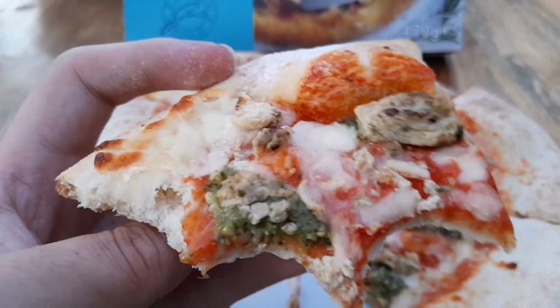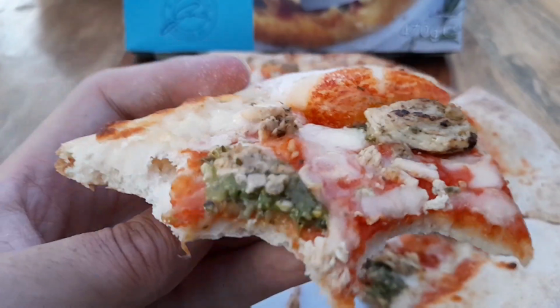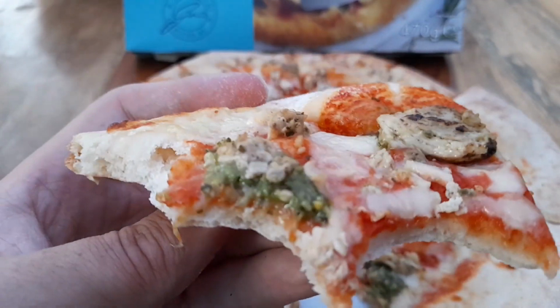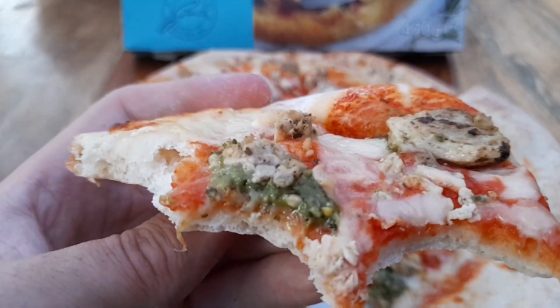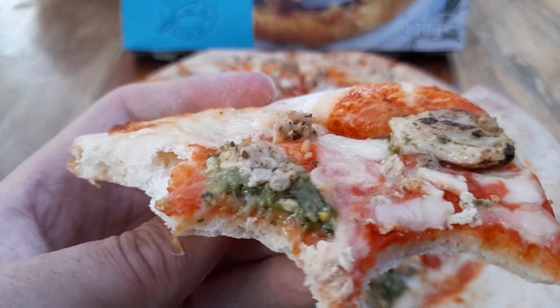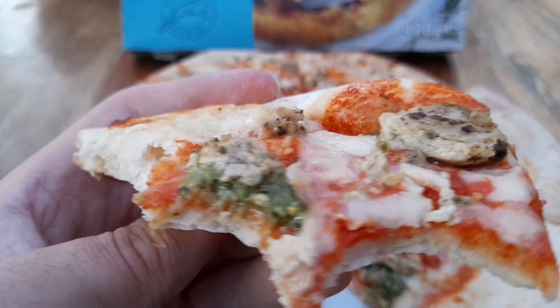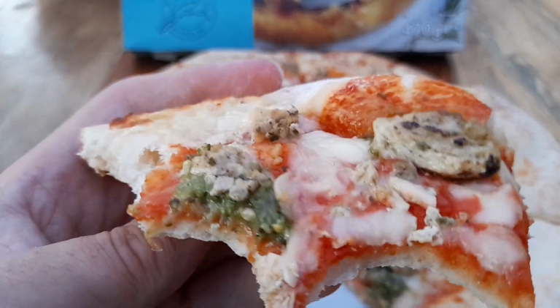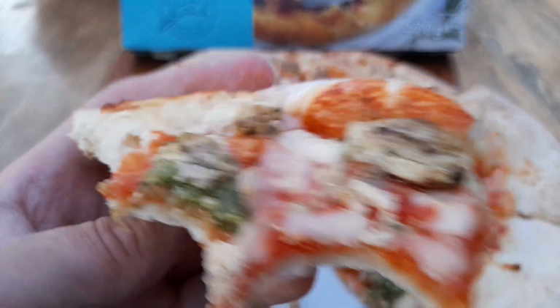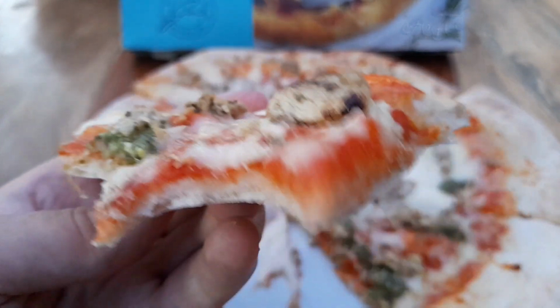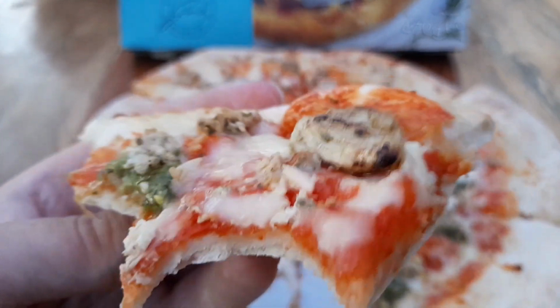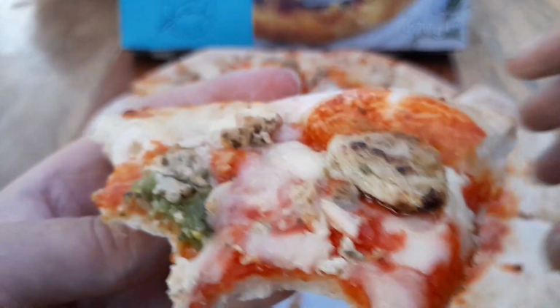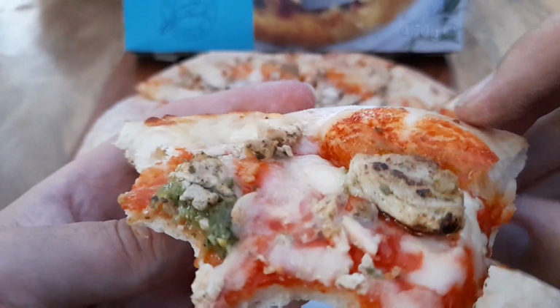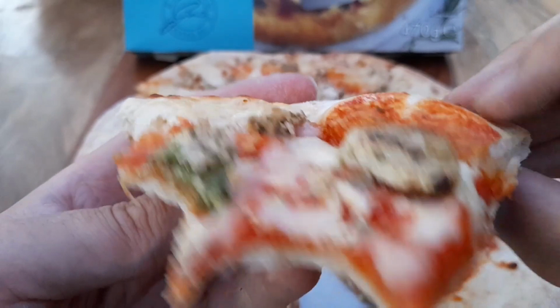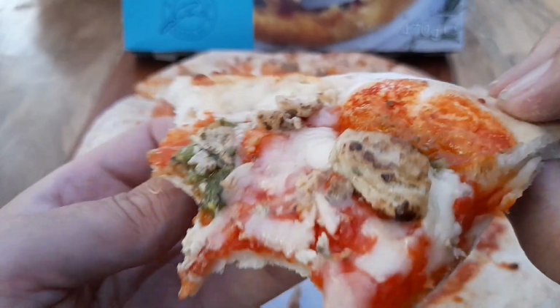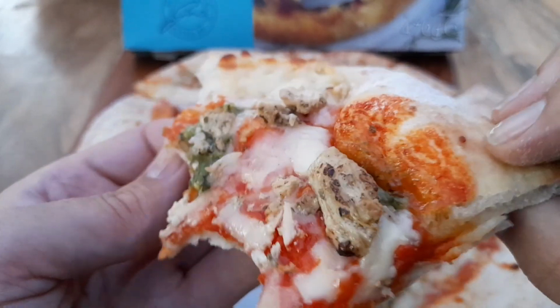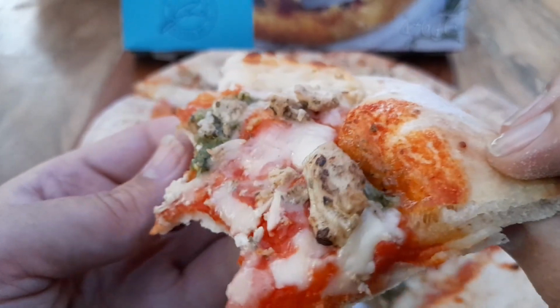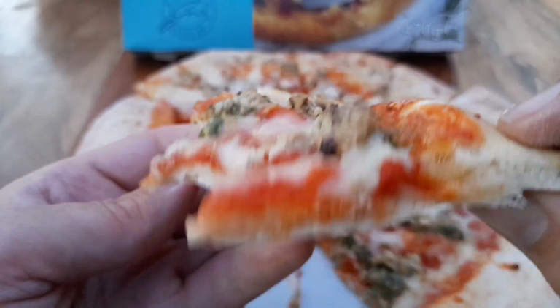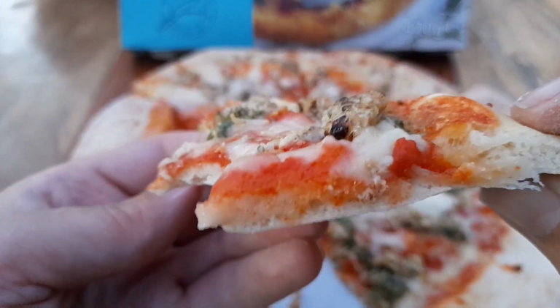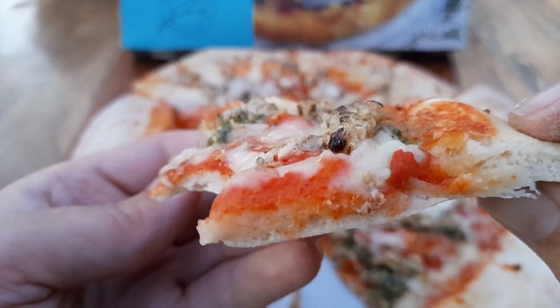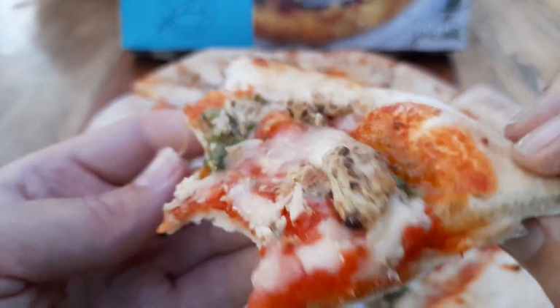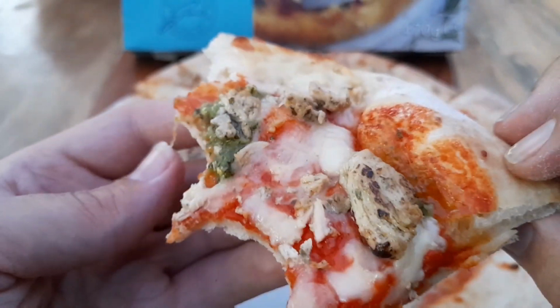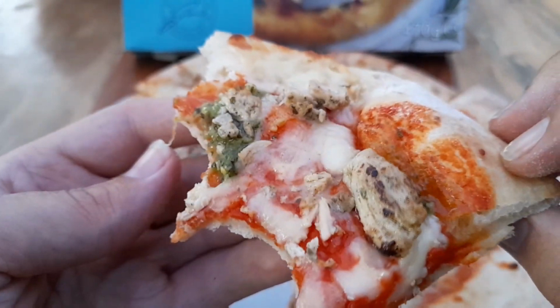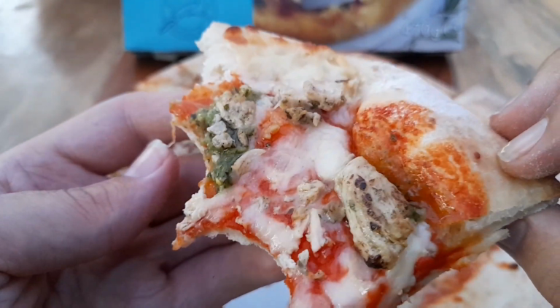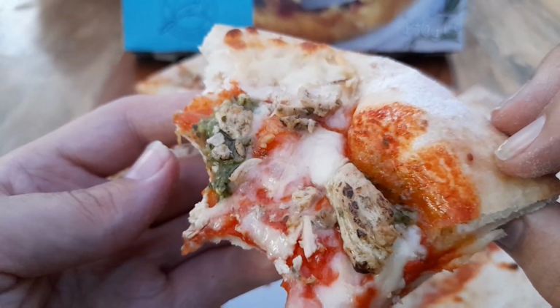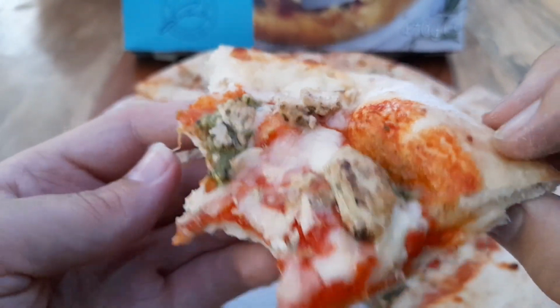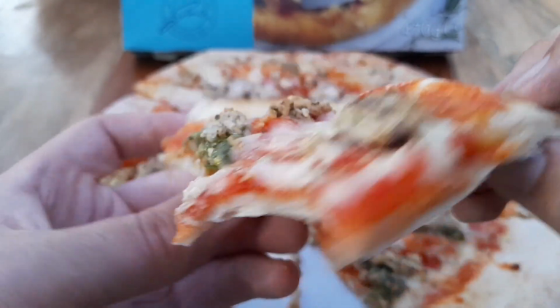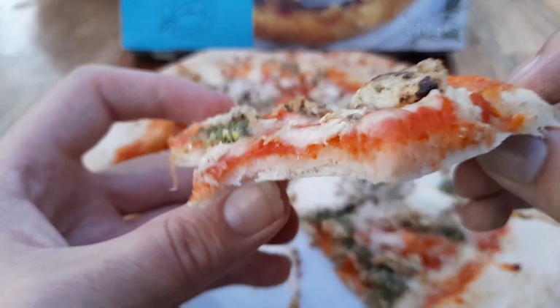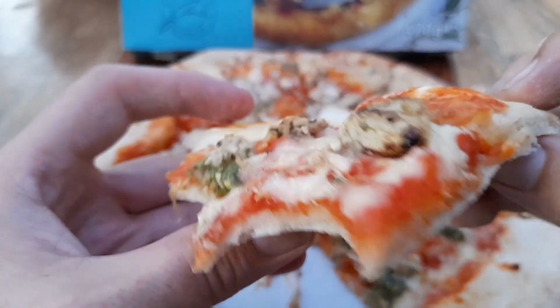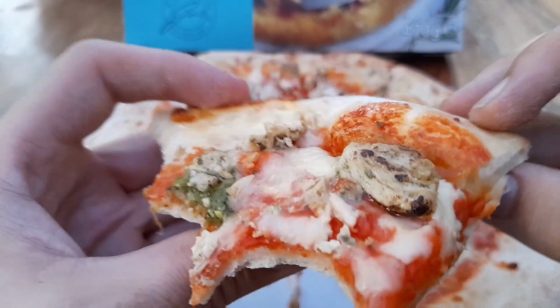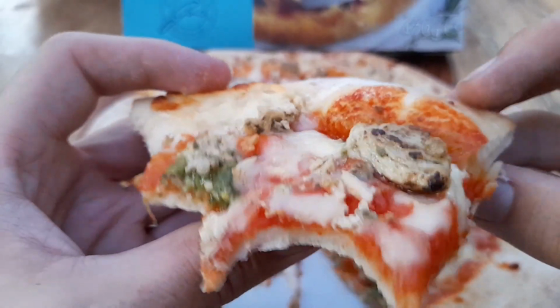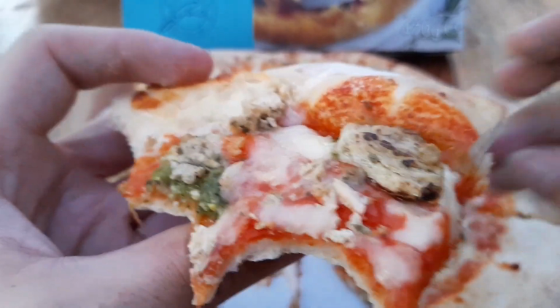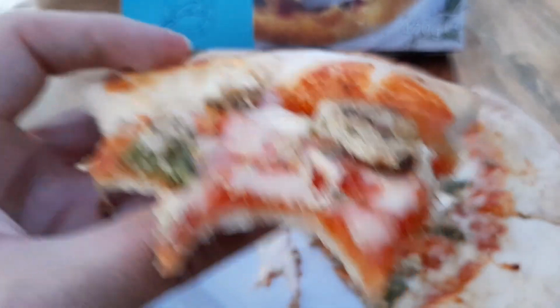Absolutely delicious. You can taste the pesto there, and the chicken has a proper rosemary taste to it - nice succulent bits of chicken. Oh, it's delightful. Let's have a bit more.